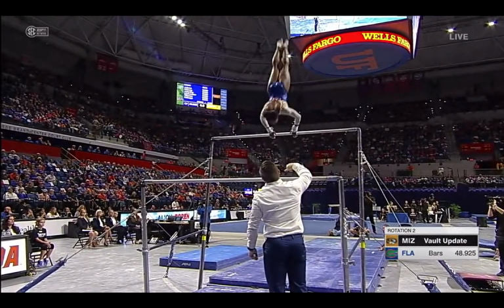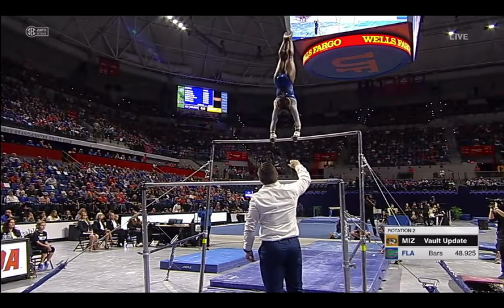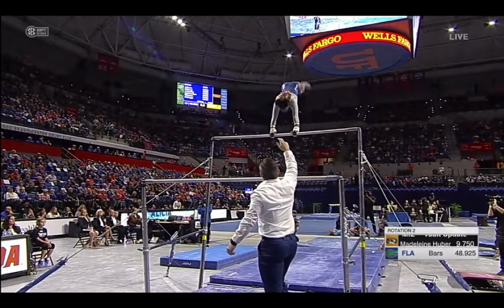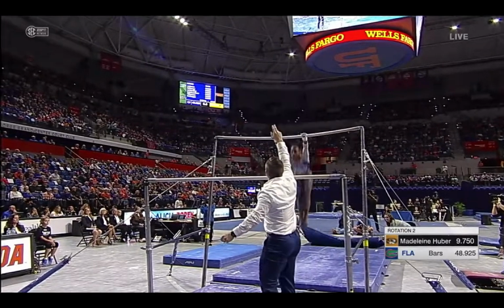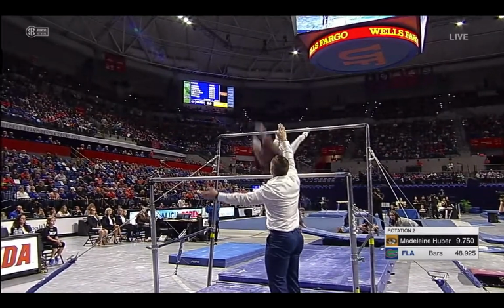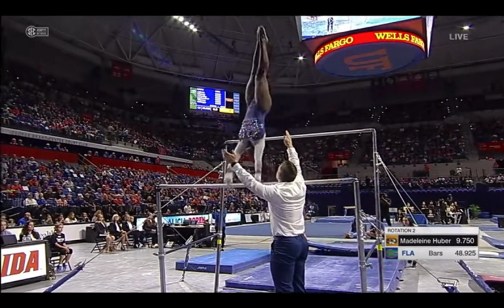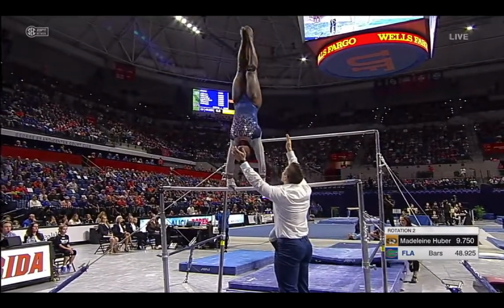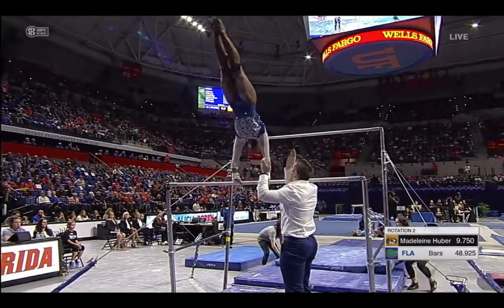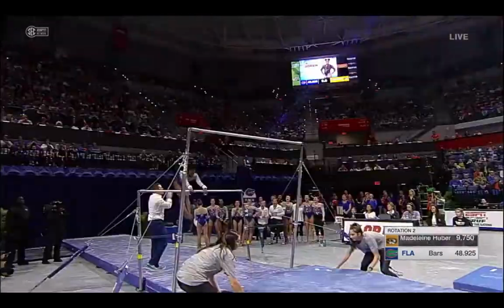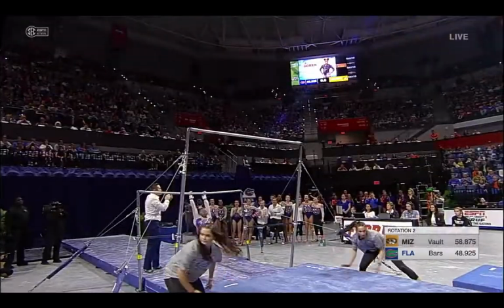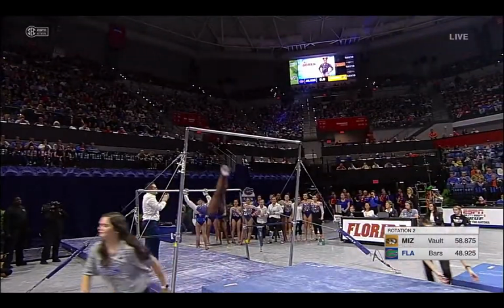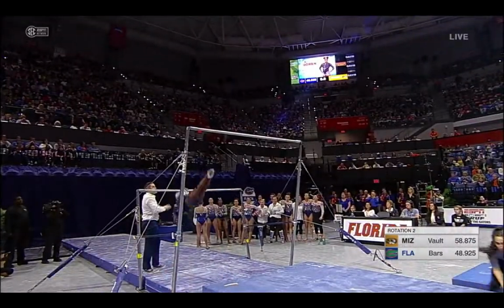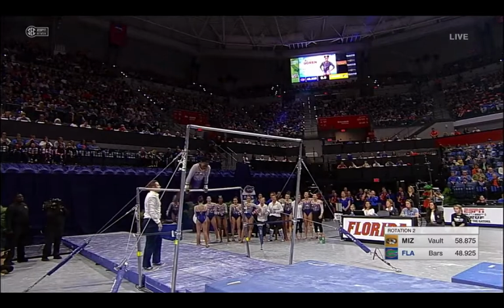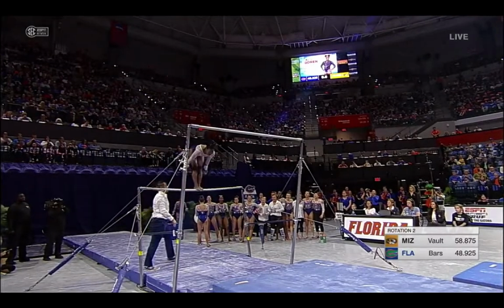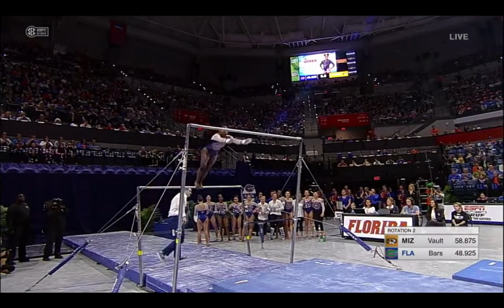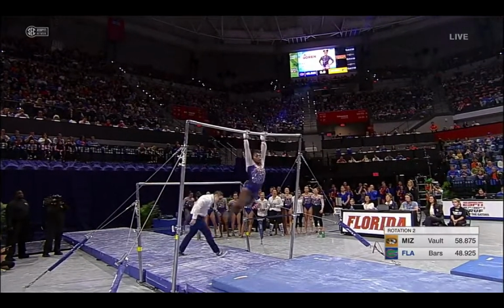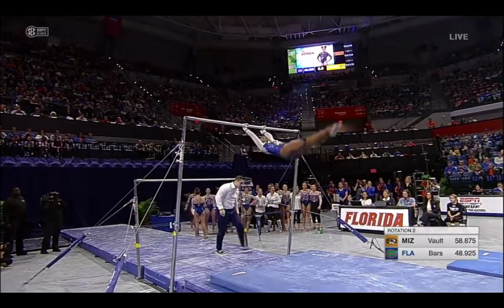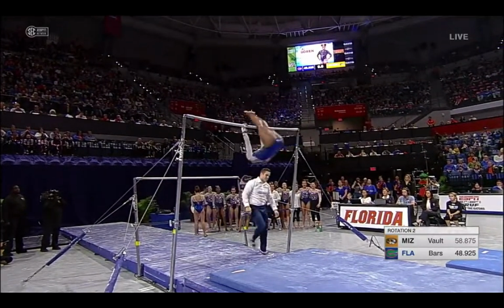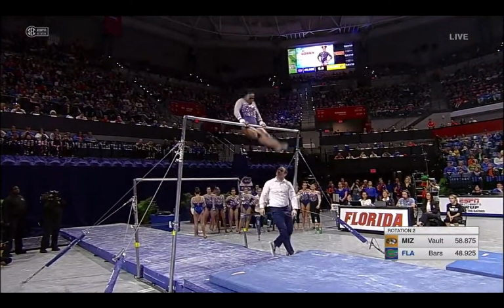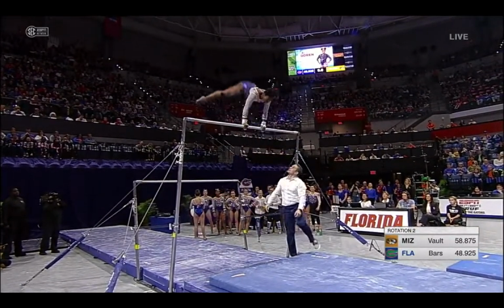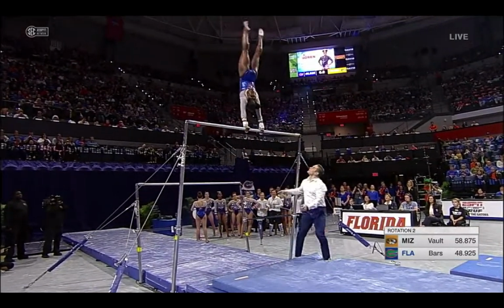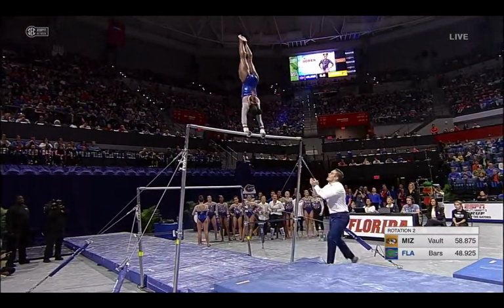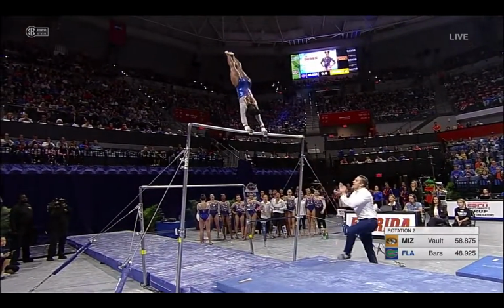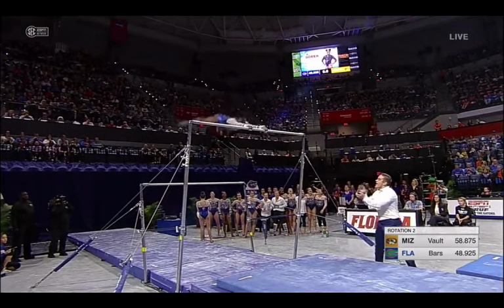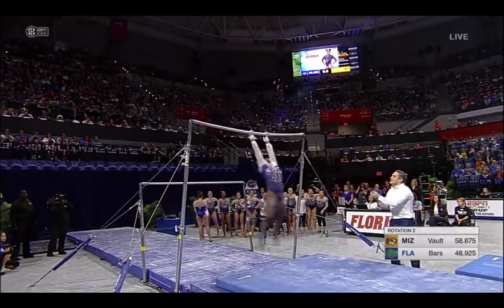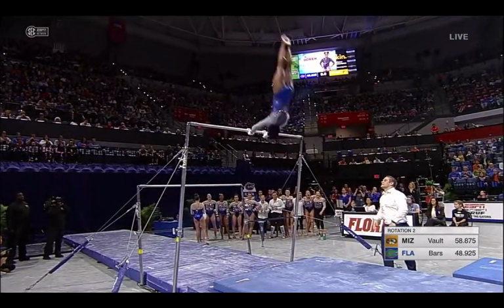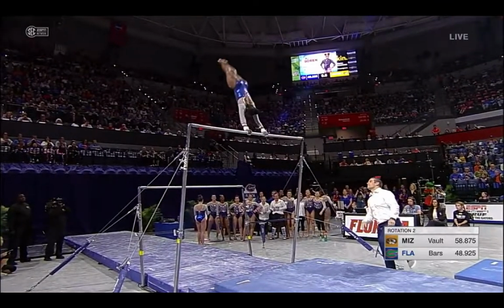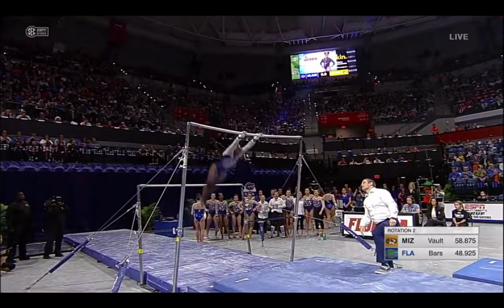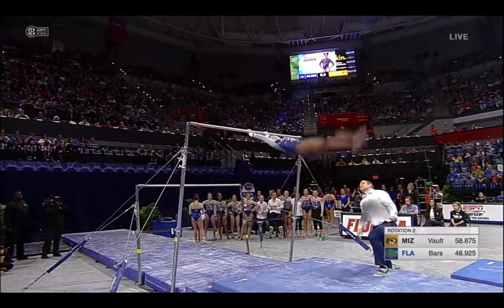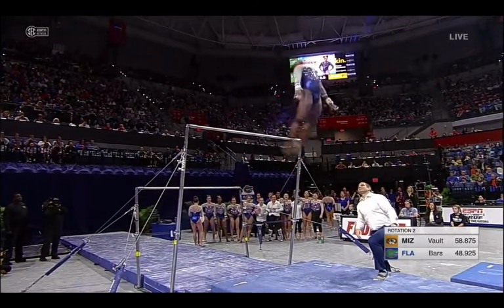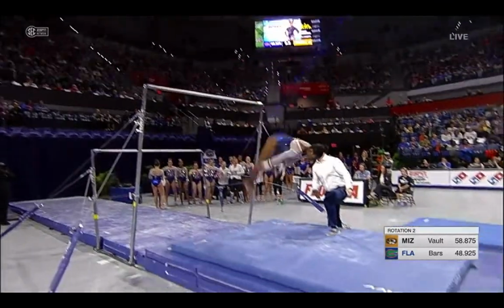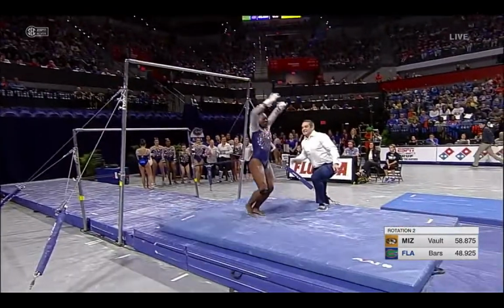After the clear hip, down to low bar — keeps those feet completely together. That is a first for this athlete; I'd love to see that improvement. Nice handstand. This is one of the best bar routines I've actually seen her do. Double layout.